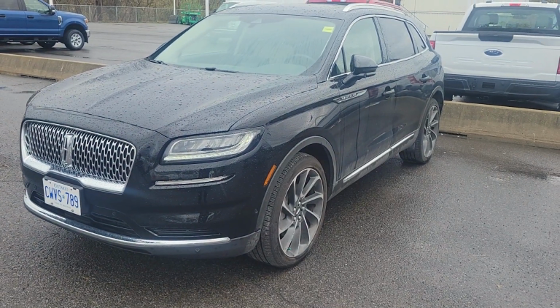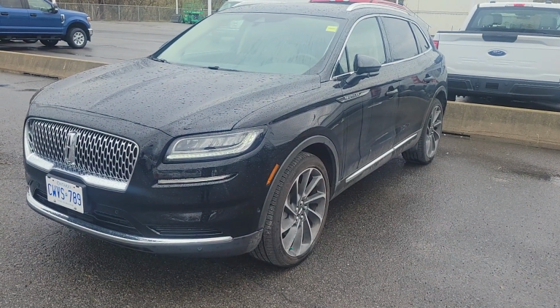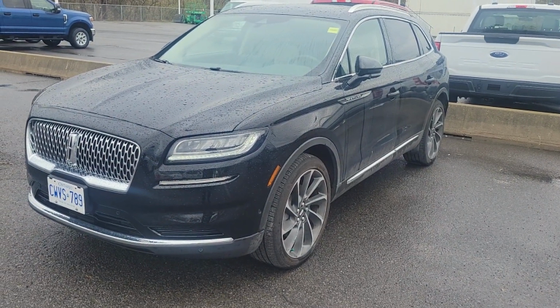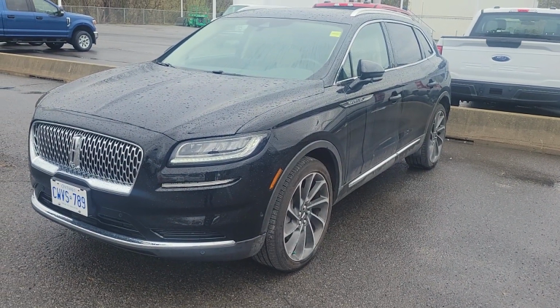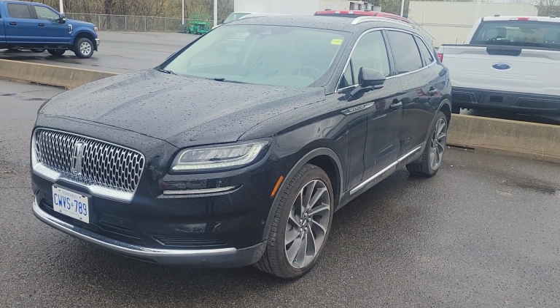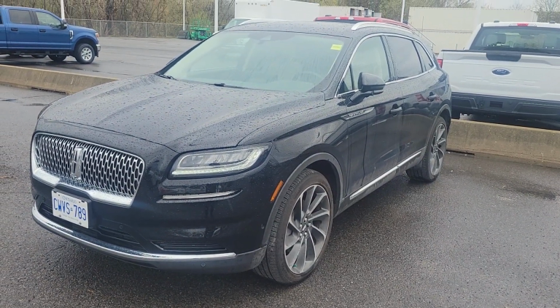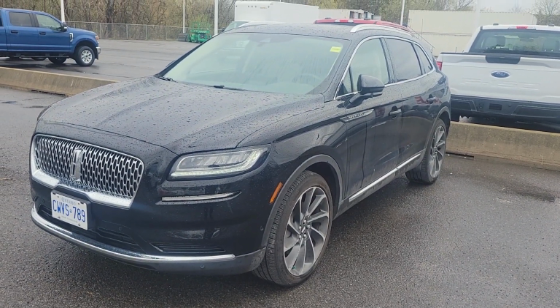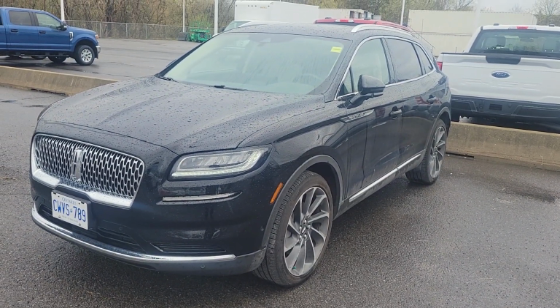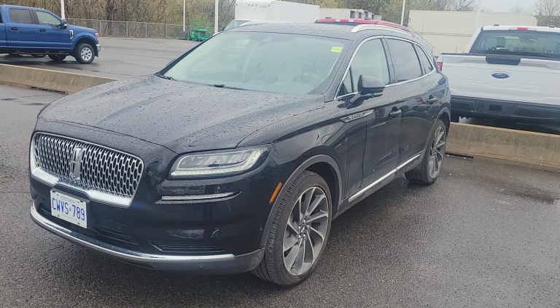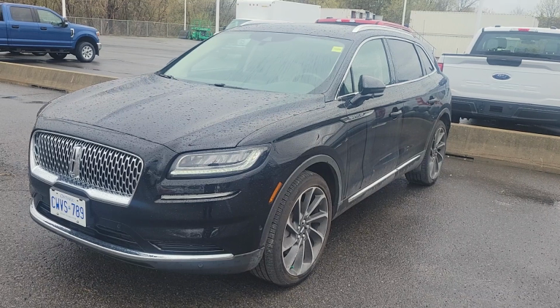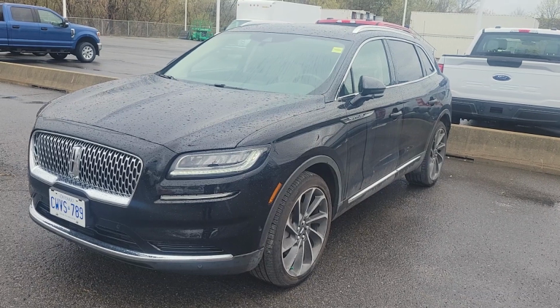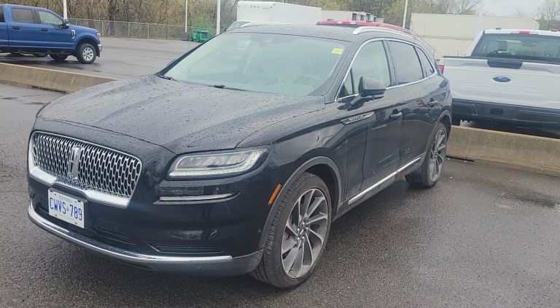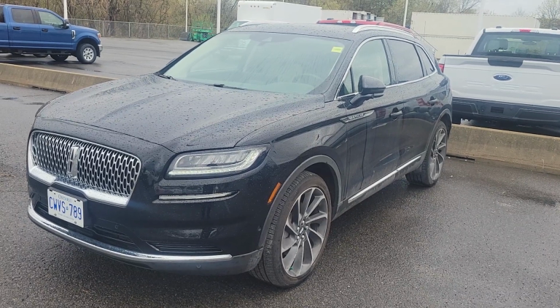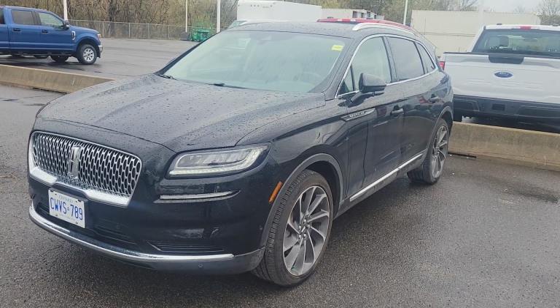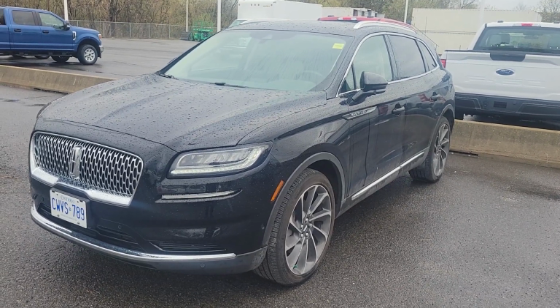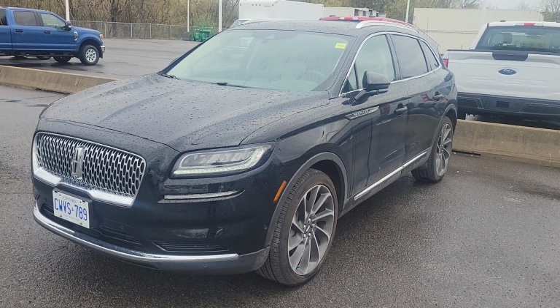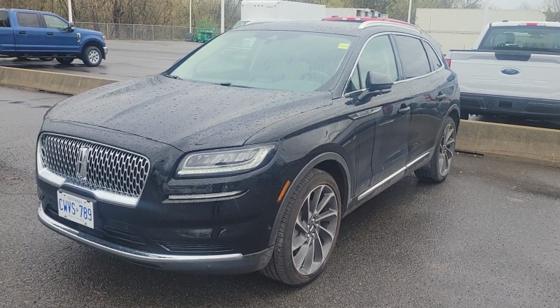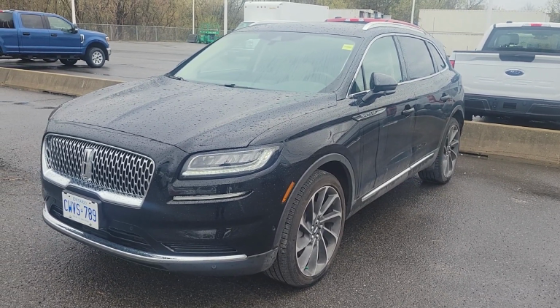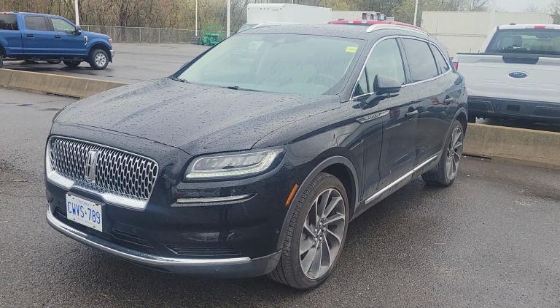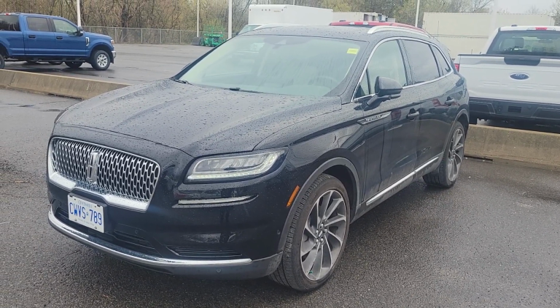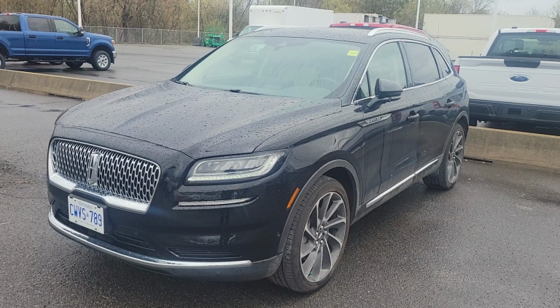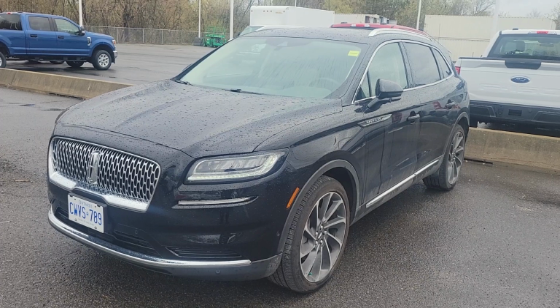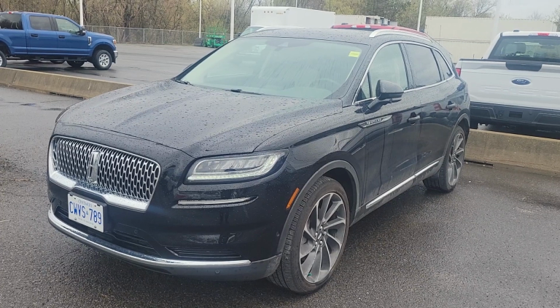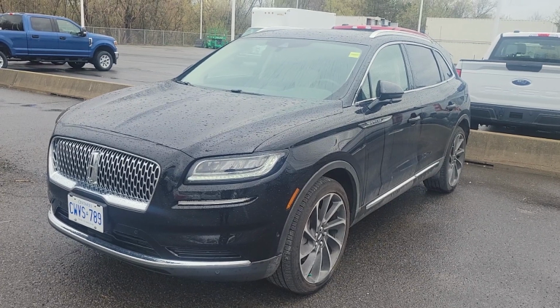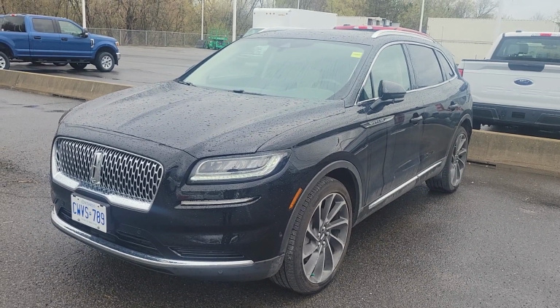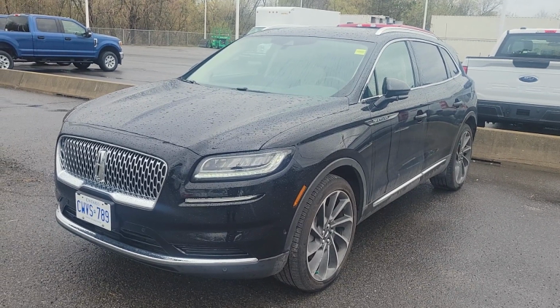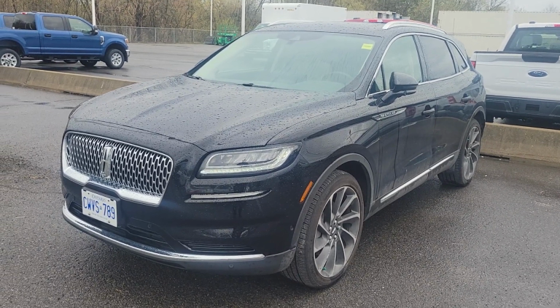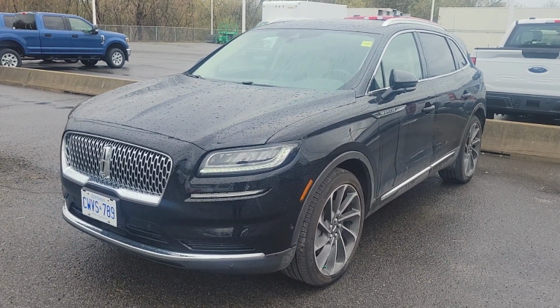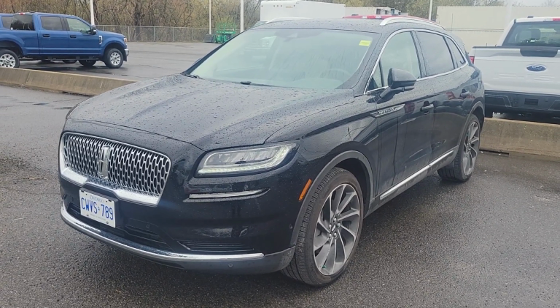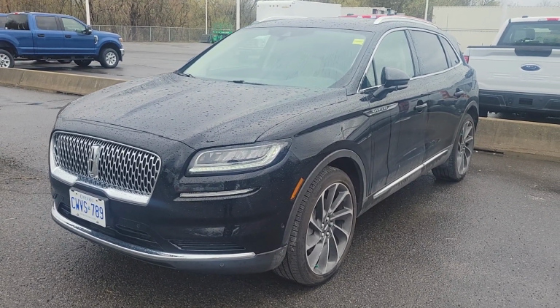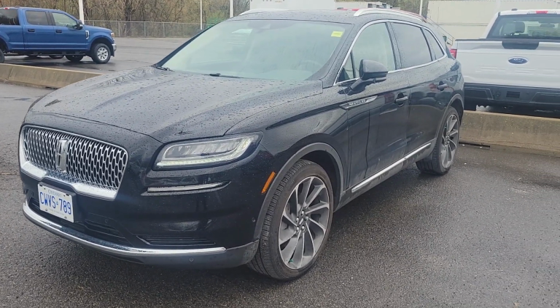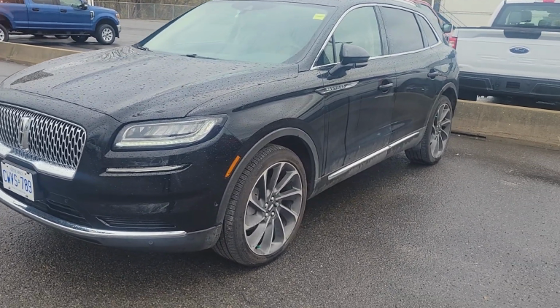Good afternoon, John. I do appreciate your phone call back. So this is the 2022 Lincoln Nautilus — black with the sandstone interior. I'll show you that in a minute. It is the current version of what you're driving.